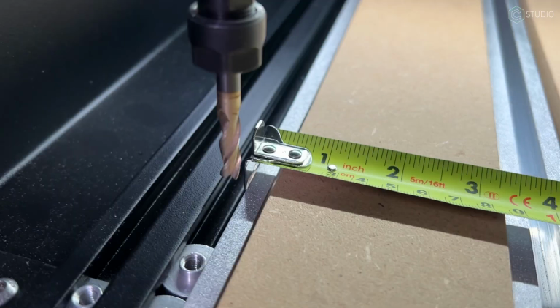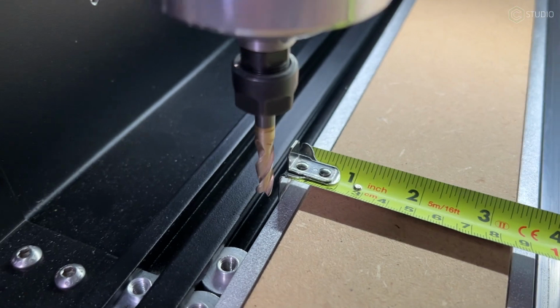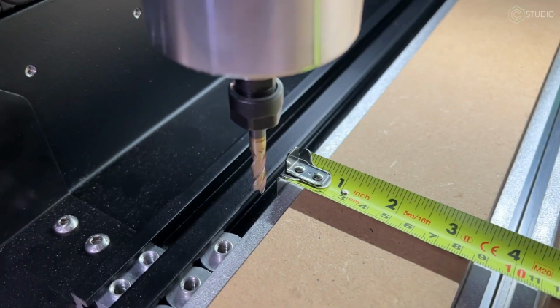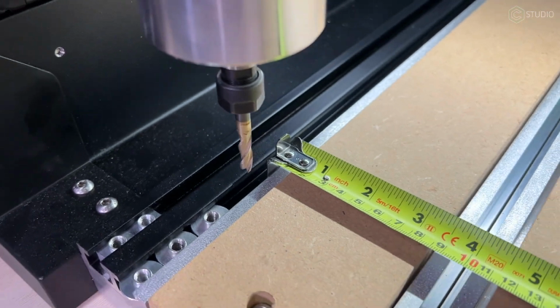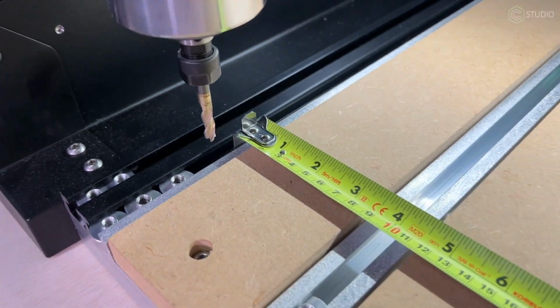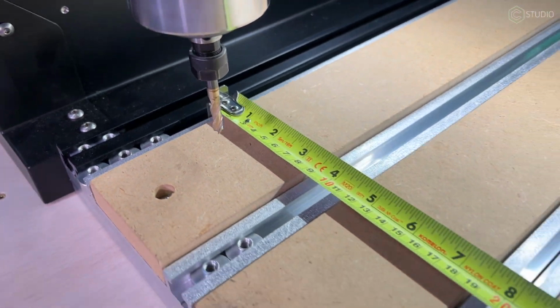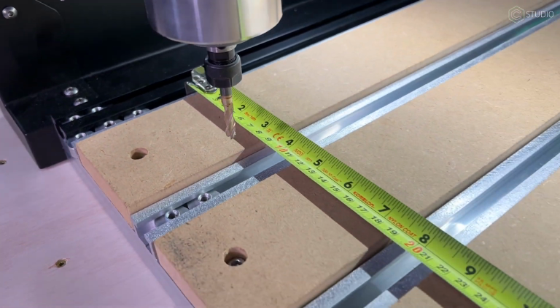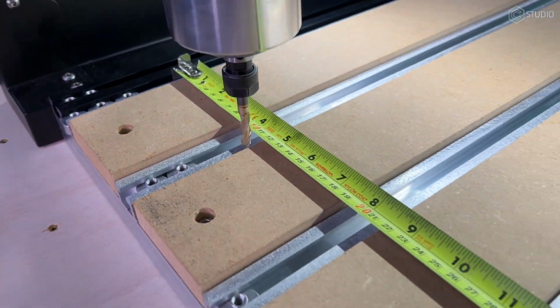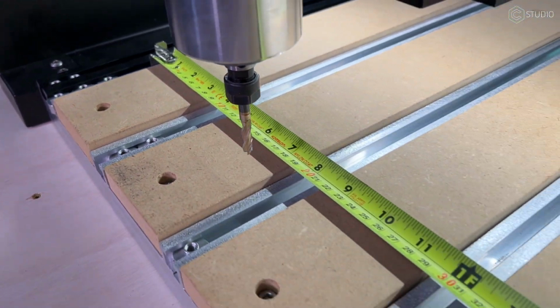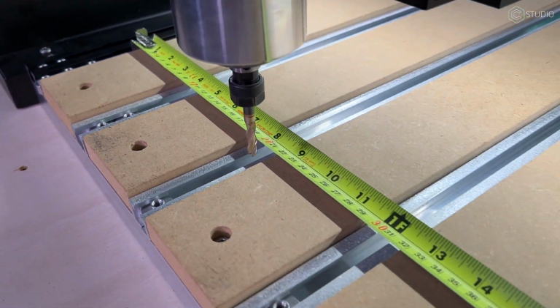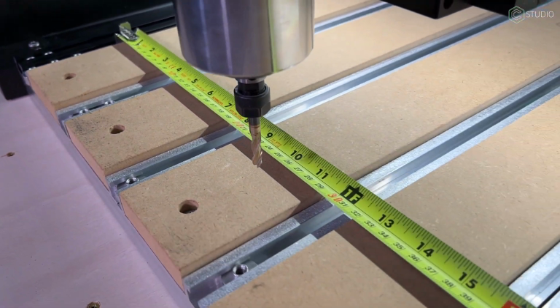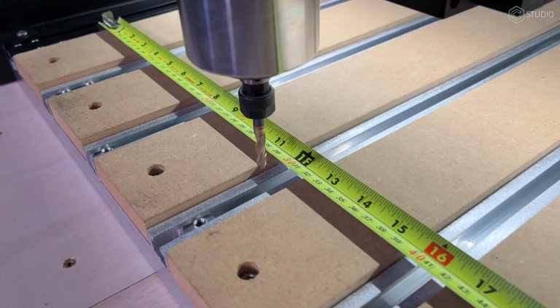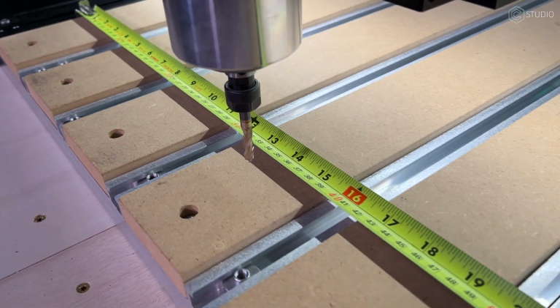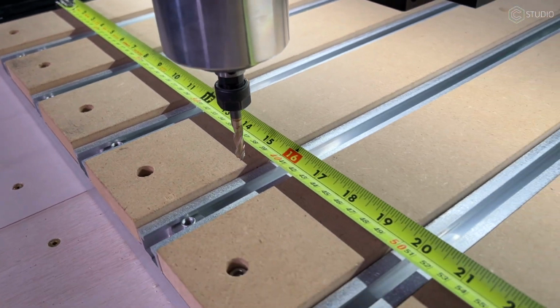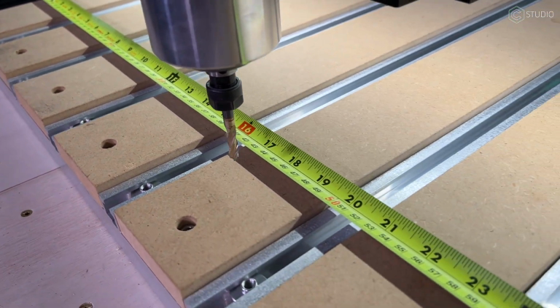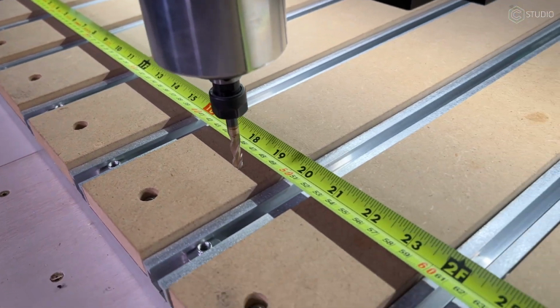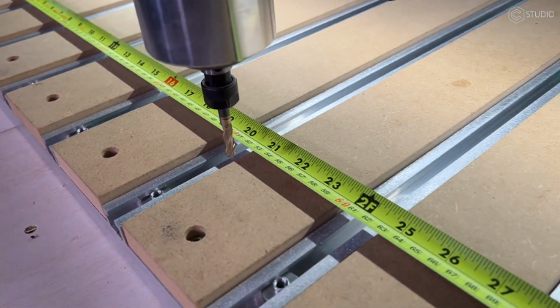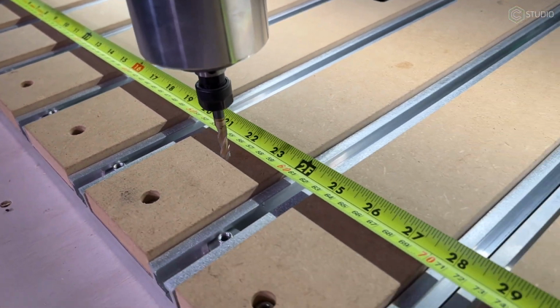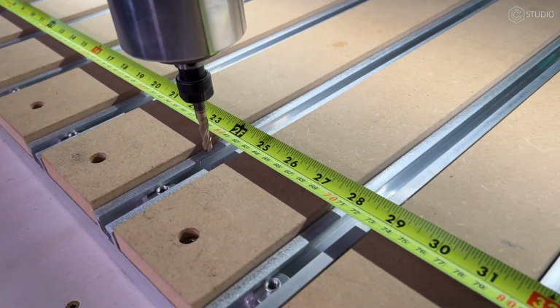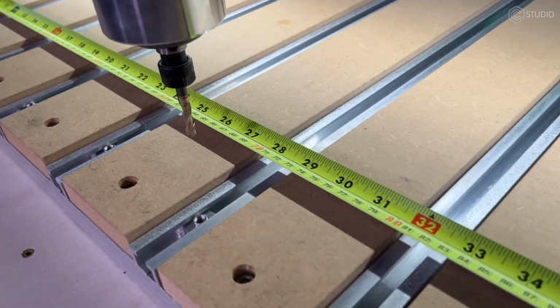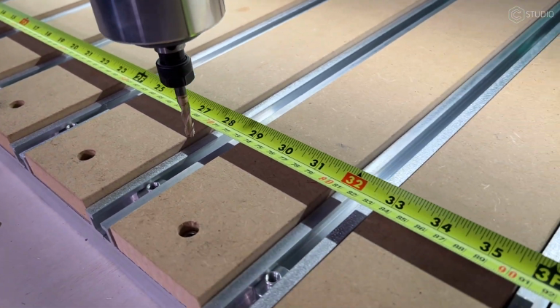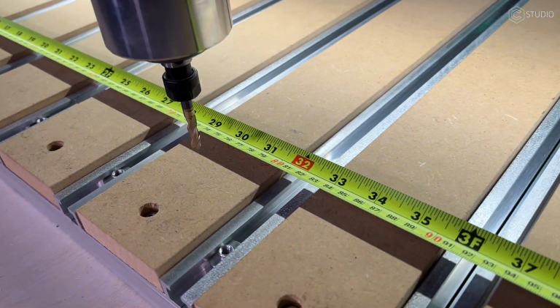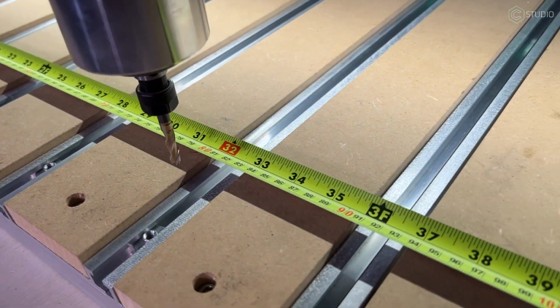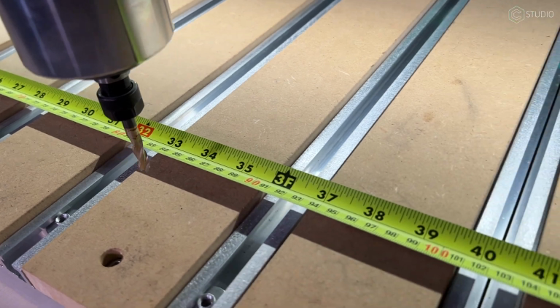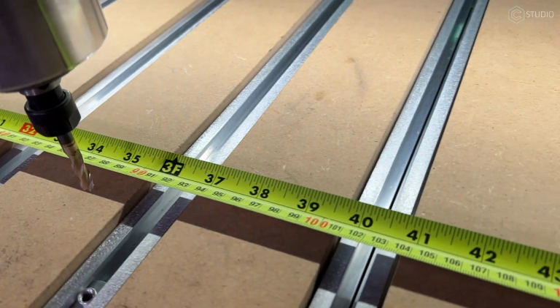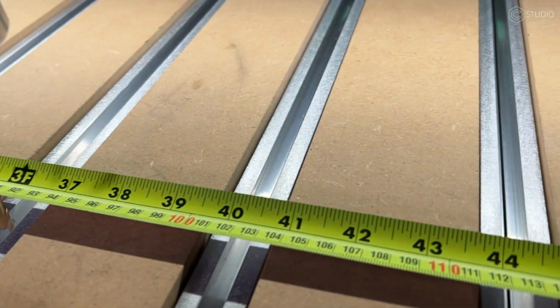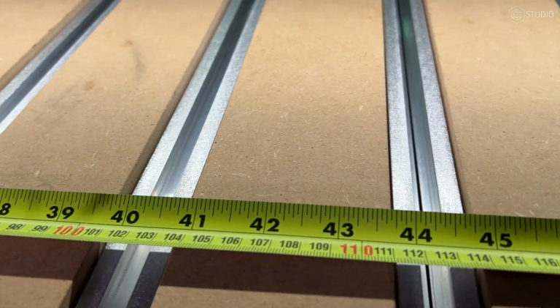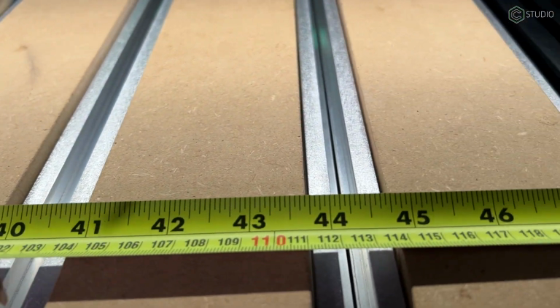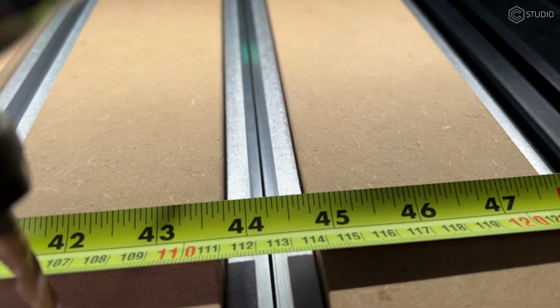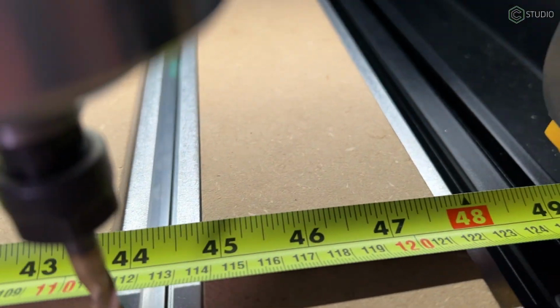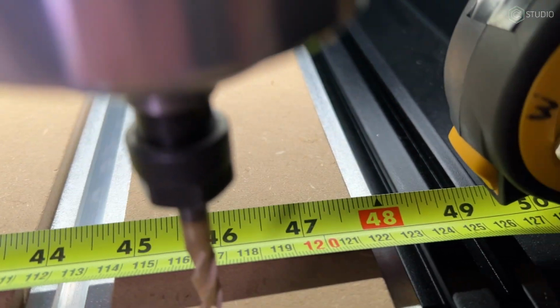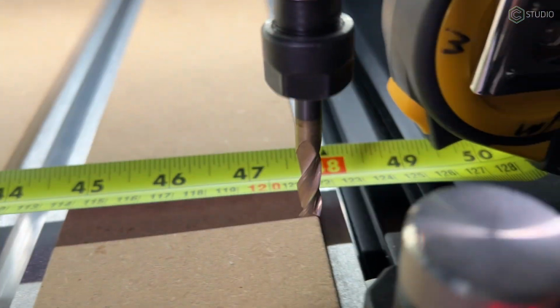We've had questions about will it cut 48 inches. Yeah, we call it a 4x4 because that's your cutting area — you're cutting 48 by 48. You're going to be able to index through an entire sheet of plywood and cut it side to side.